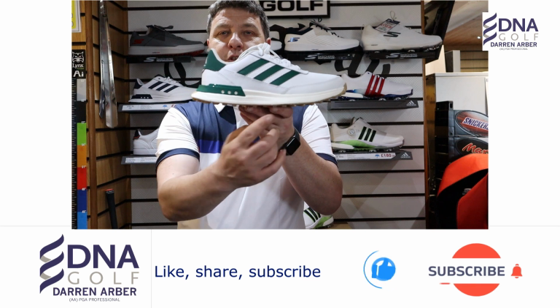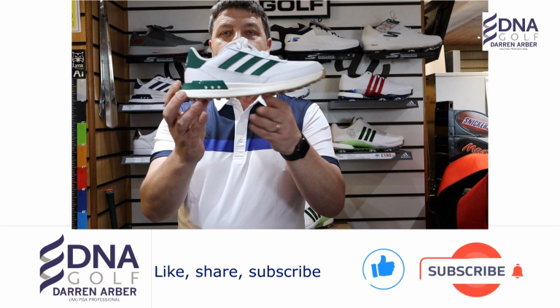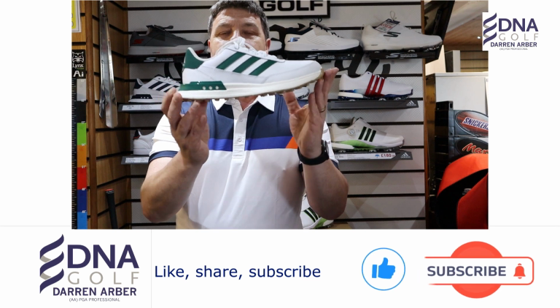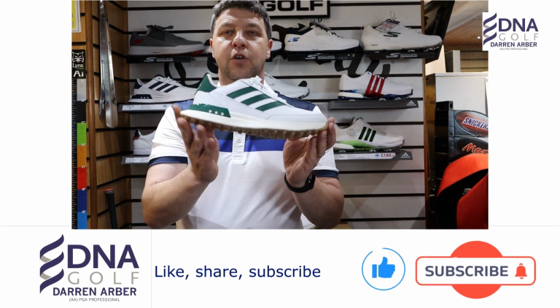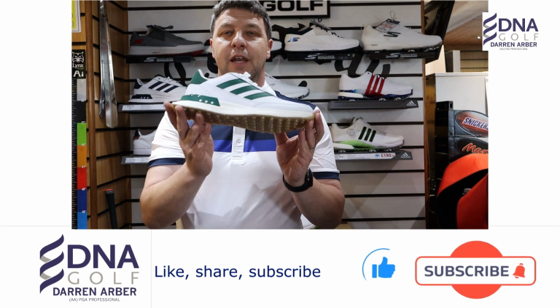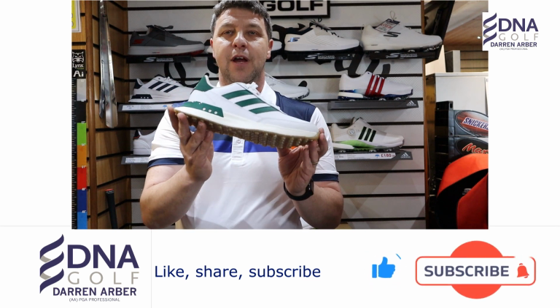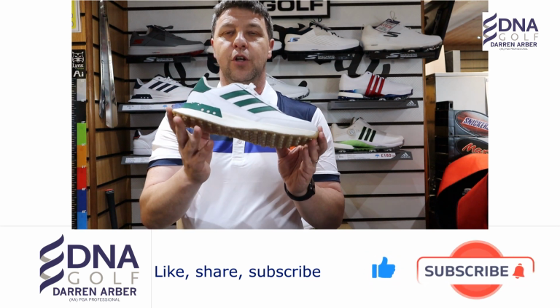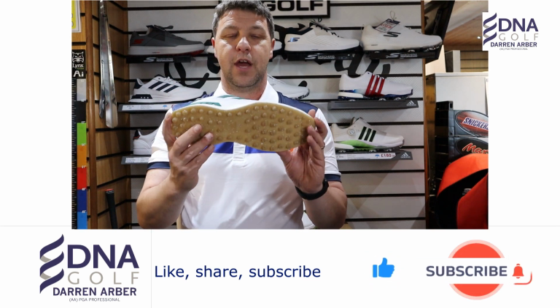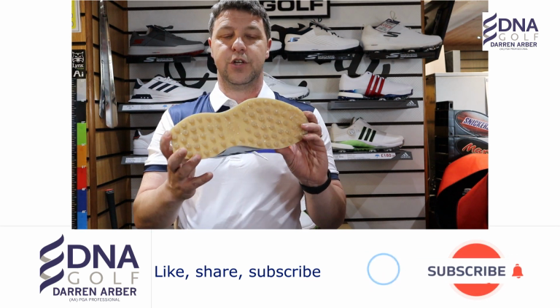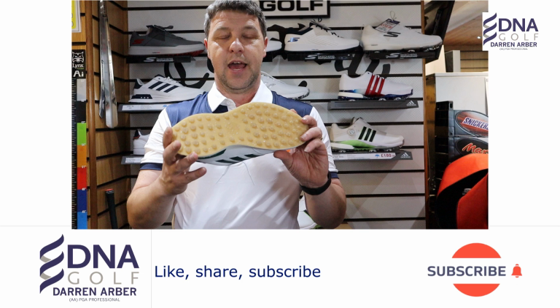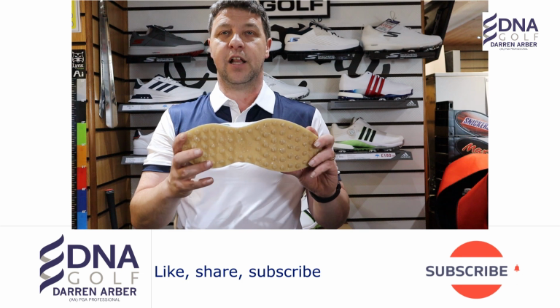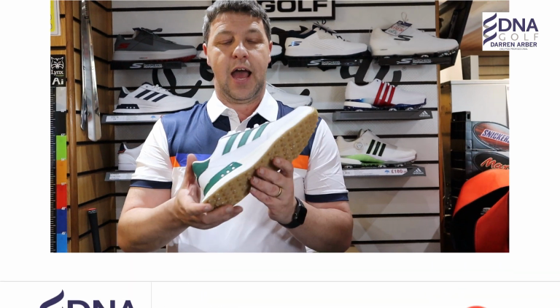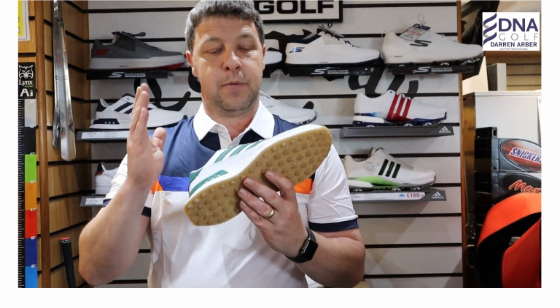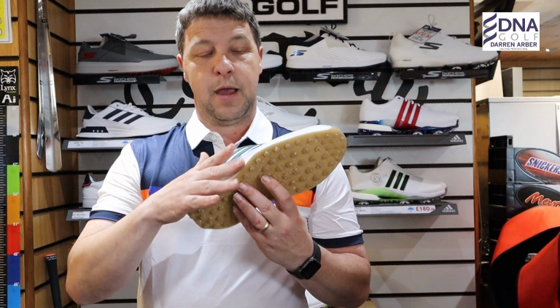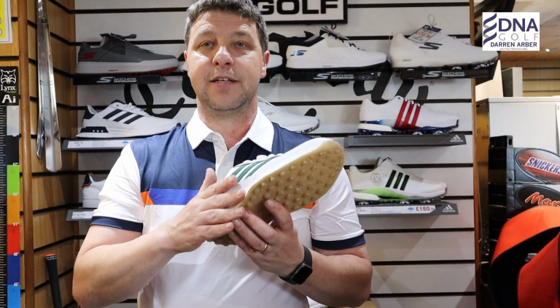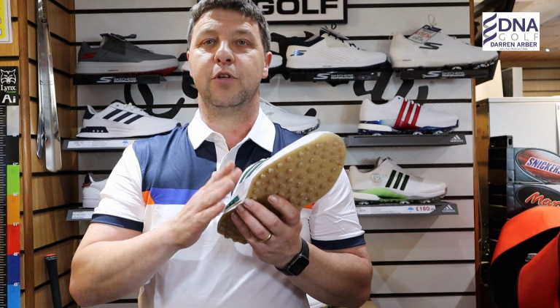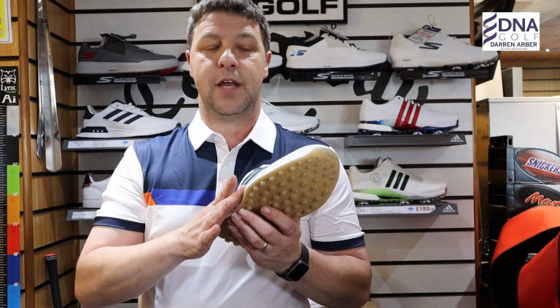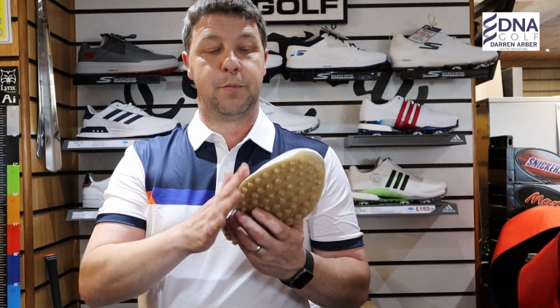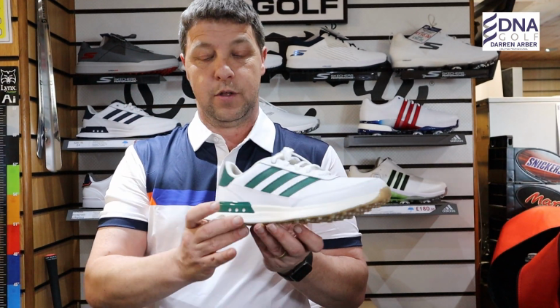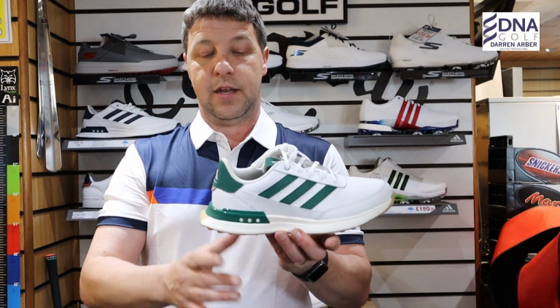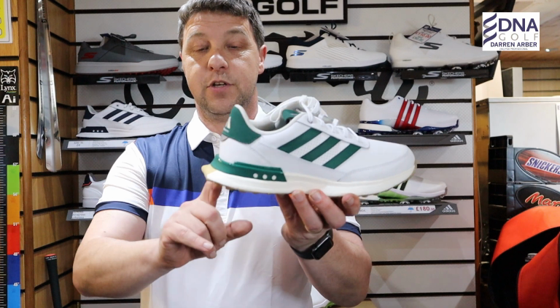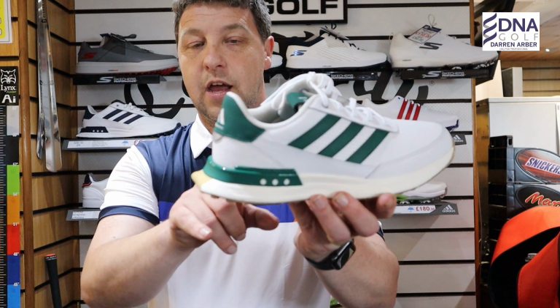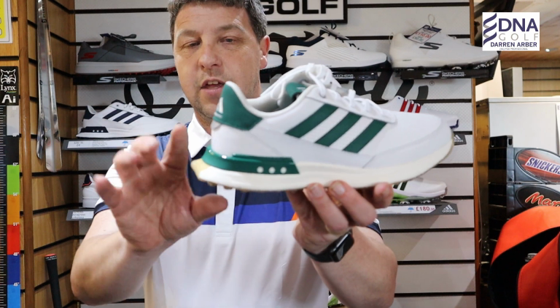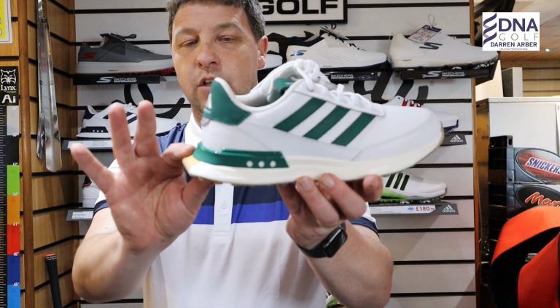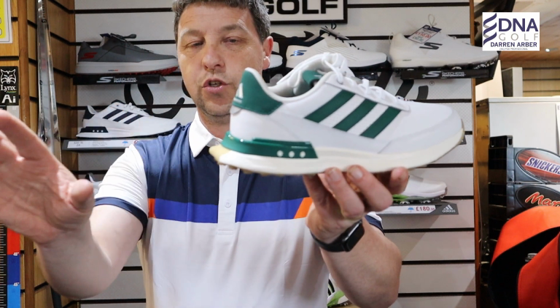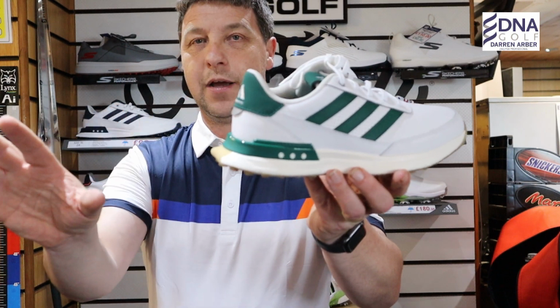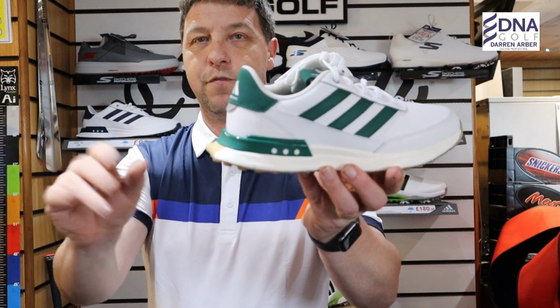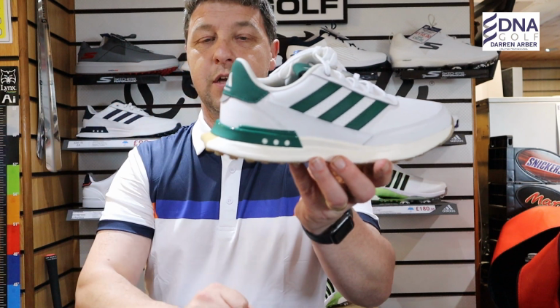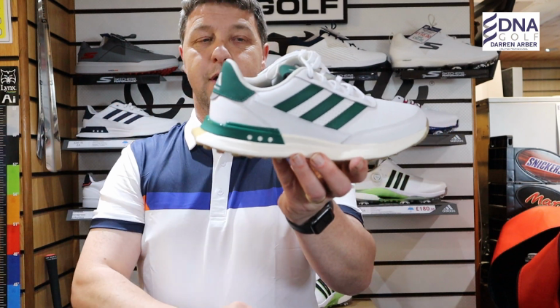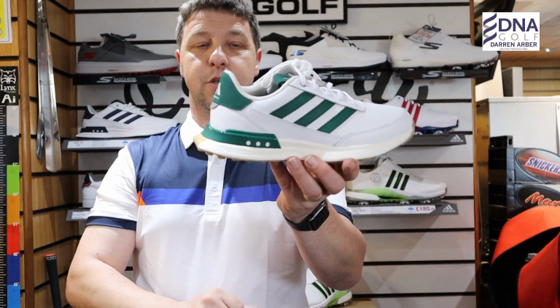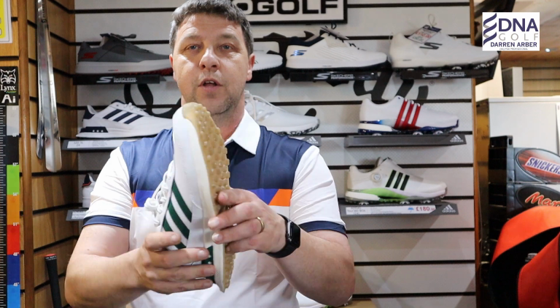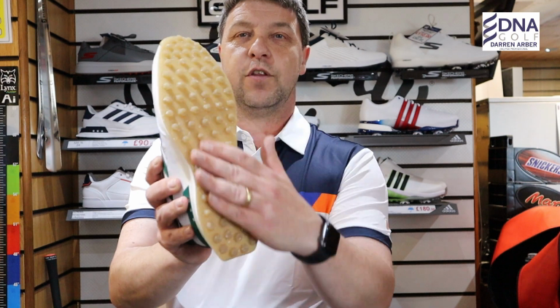Adidas have got the Lightstrike midsole on the S2G SL, which provides exceptional cushioning and support. As mentioned, the heel does extend back a little further, providing that additional support.